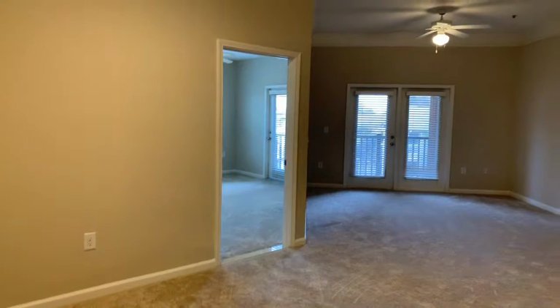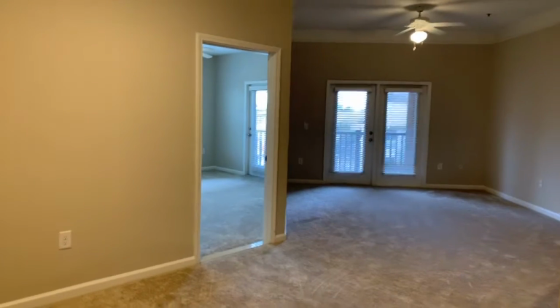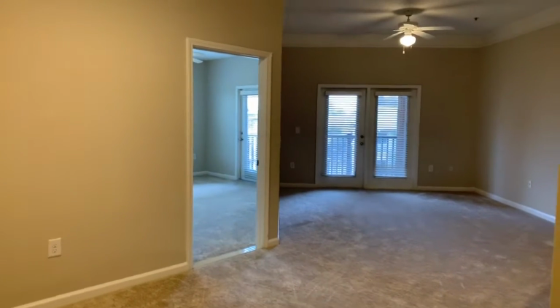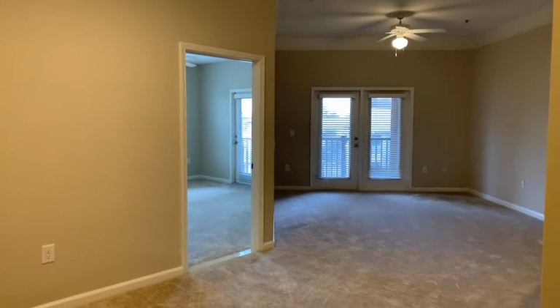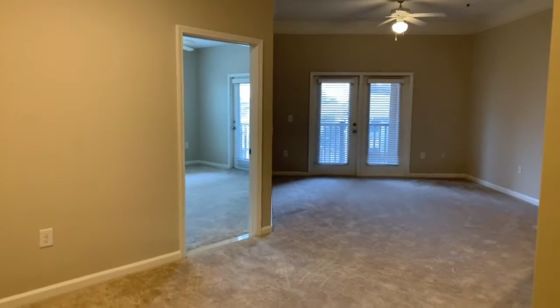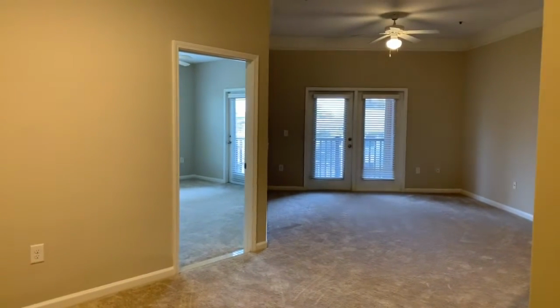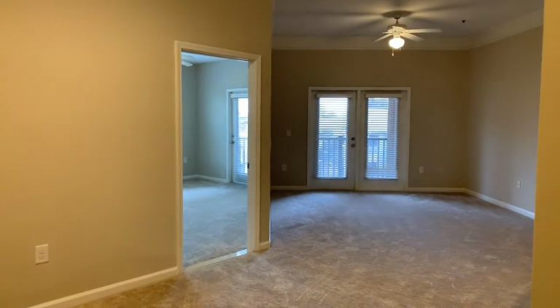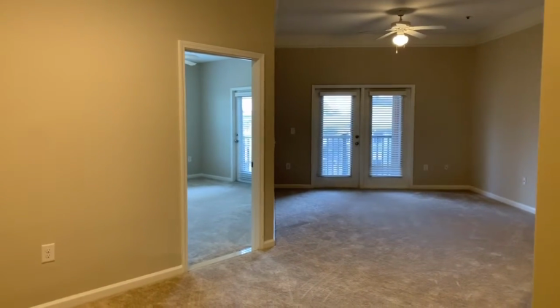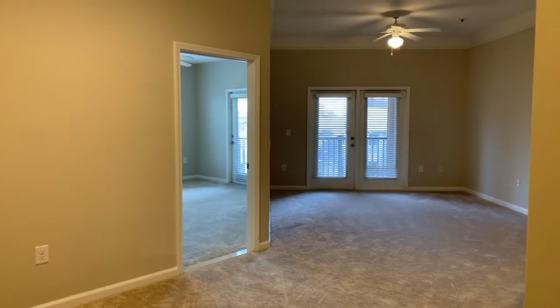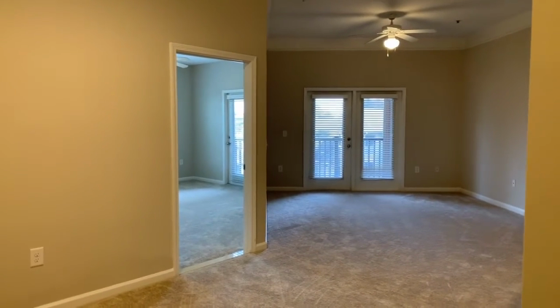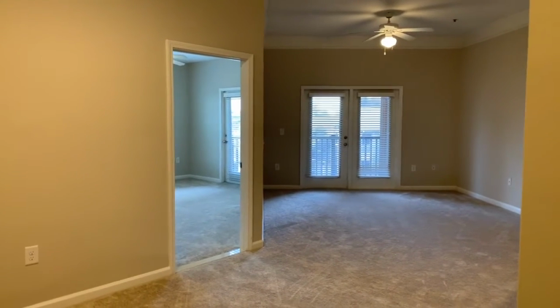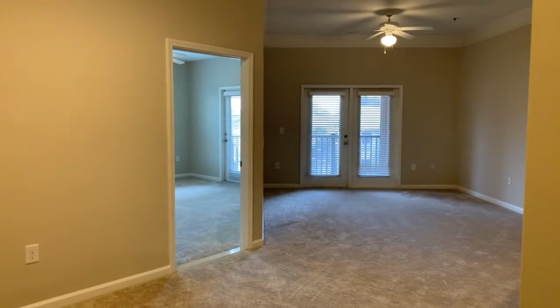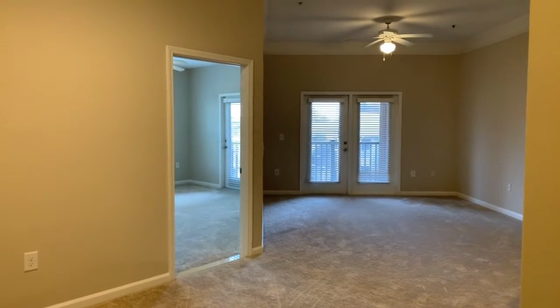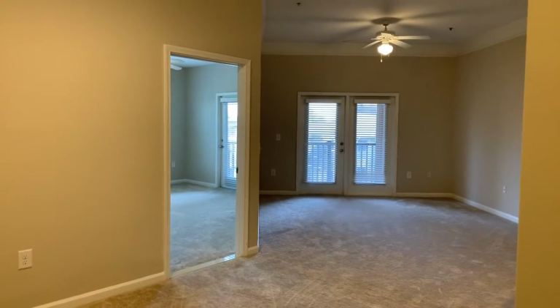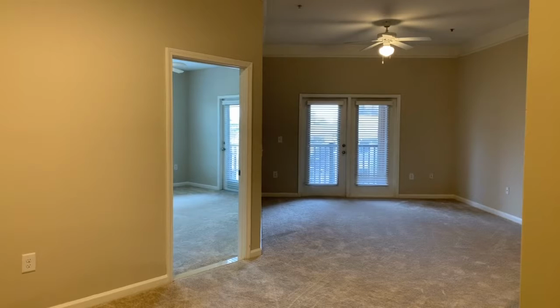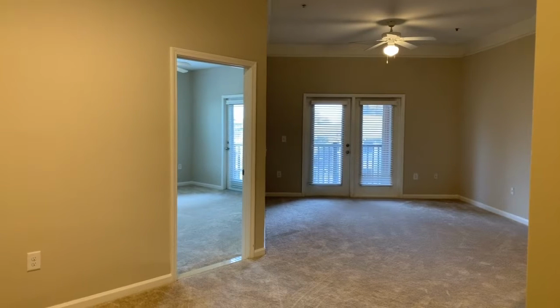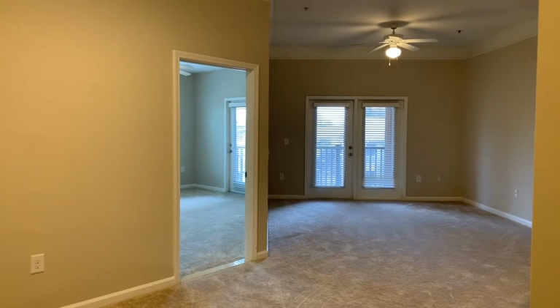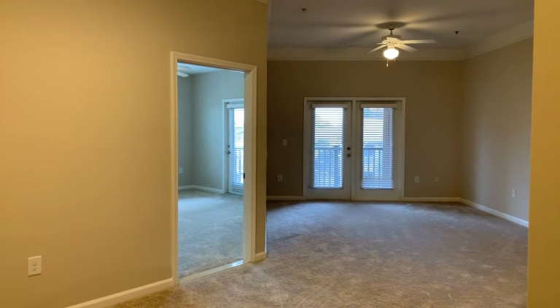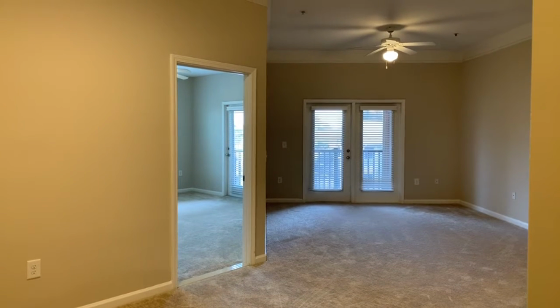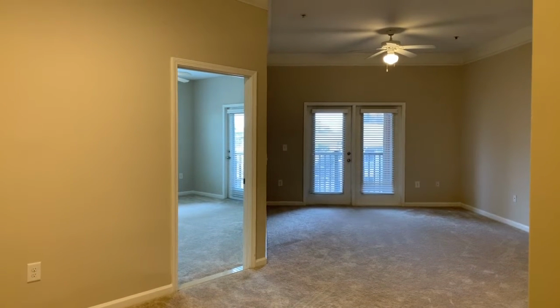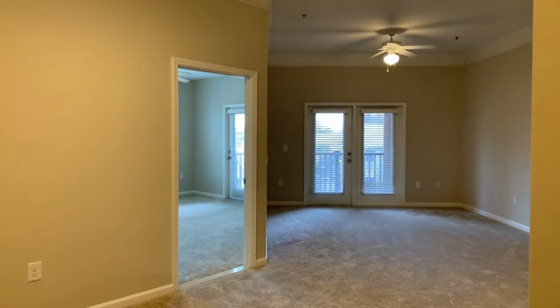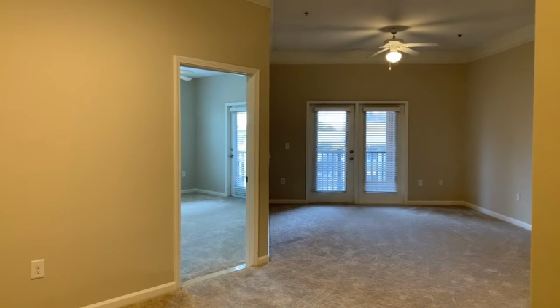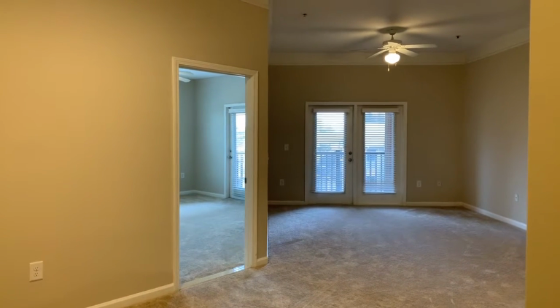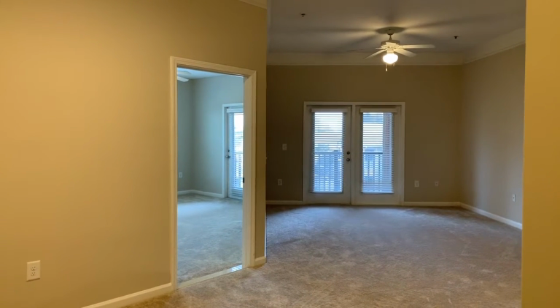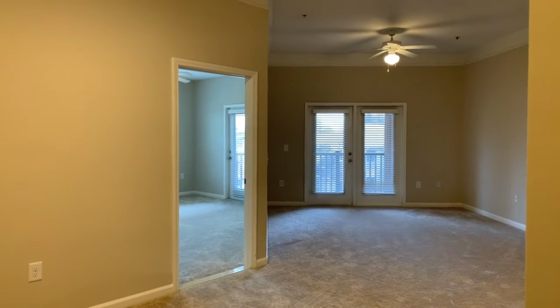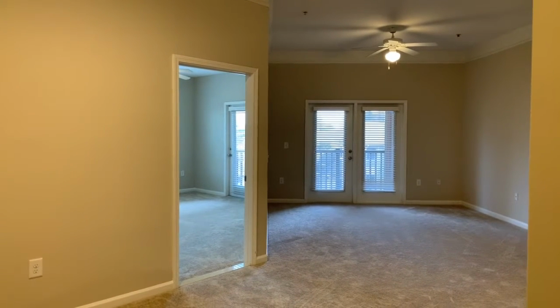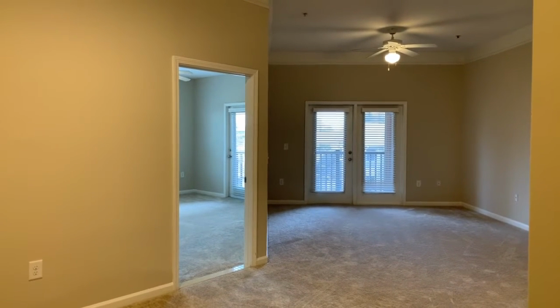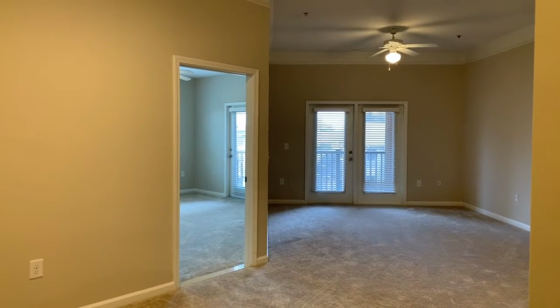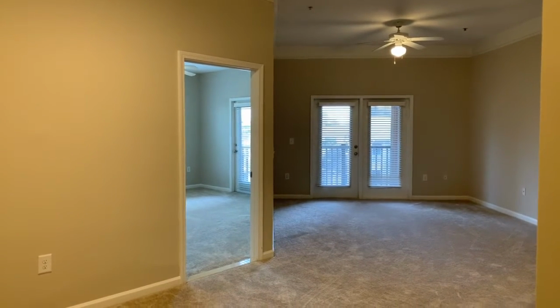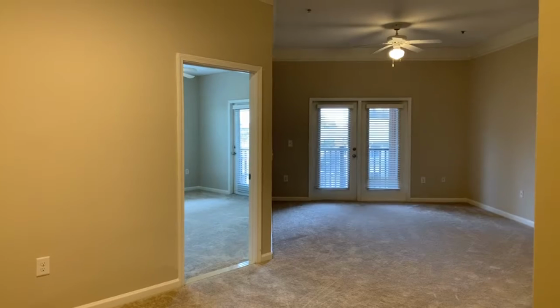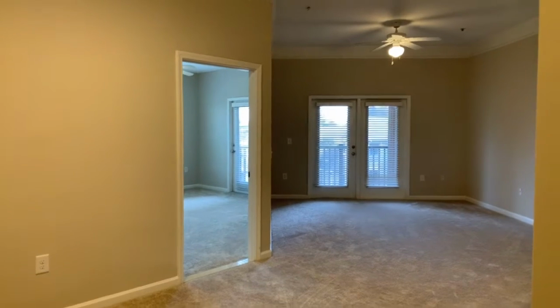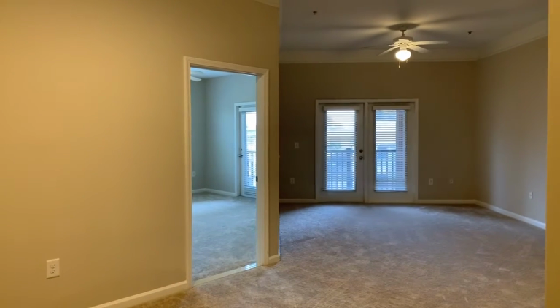Hello and welcome! Today we're going to be taking a look at our C1 balcony floor plan, which is our three-bedroom, two-bathroom style apartment home.